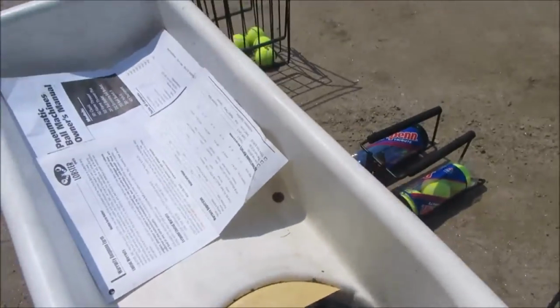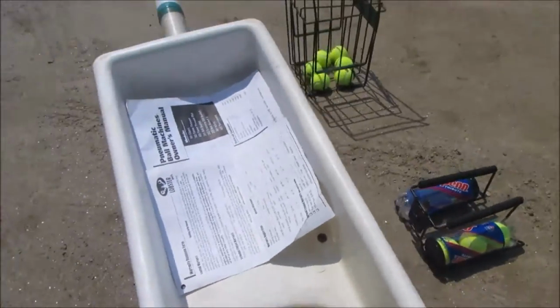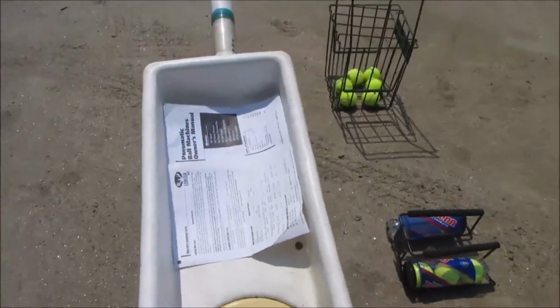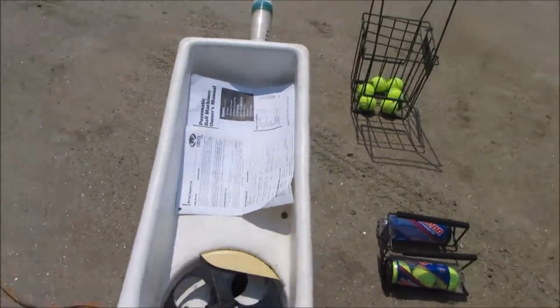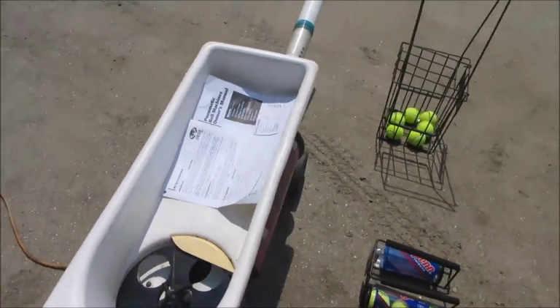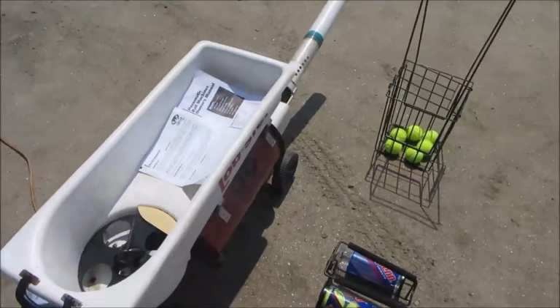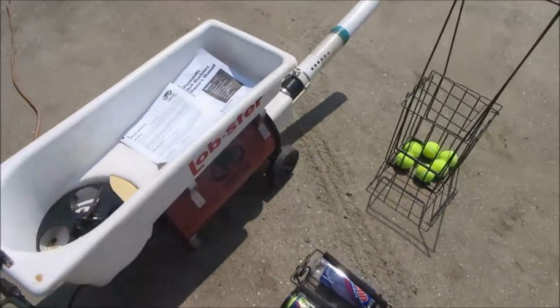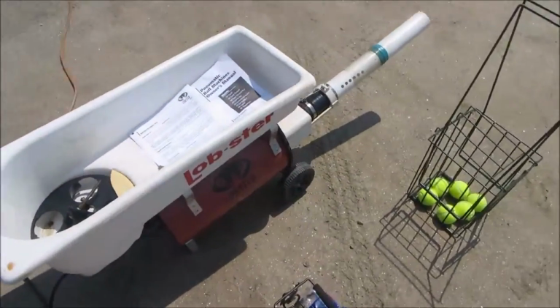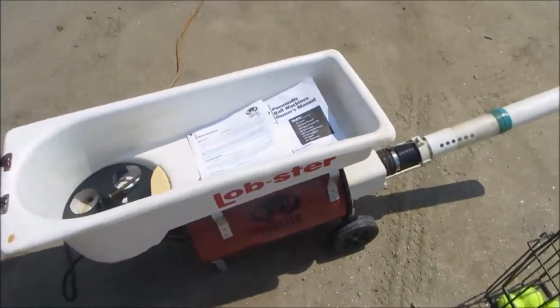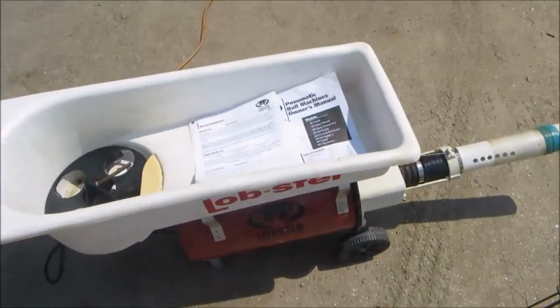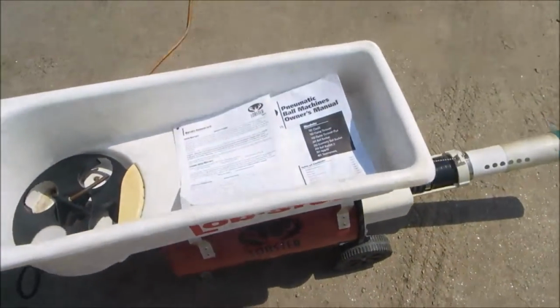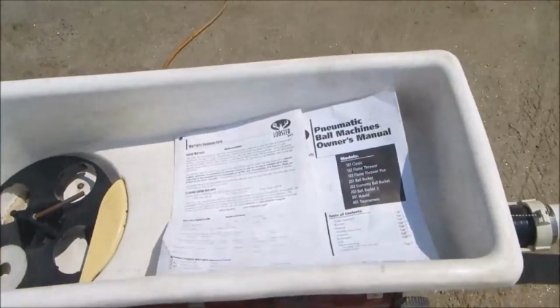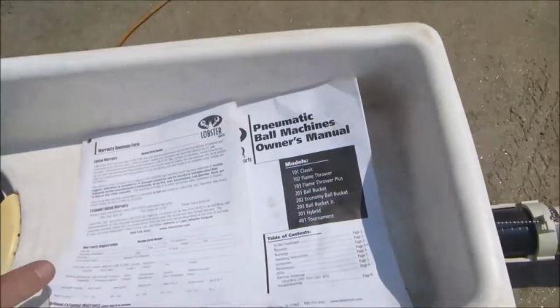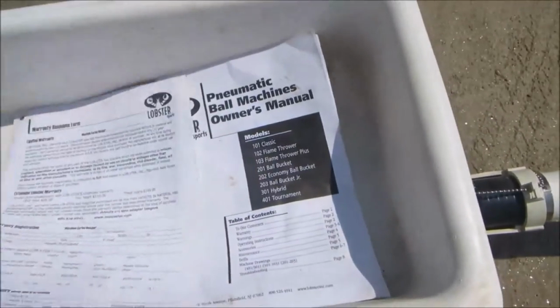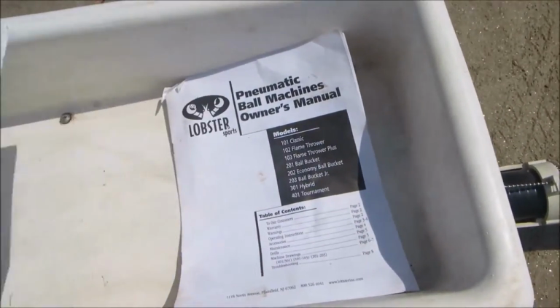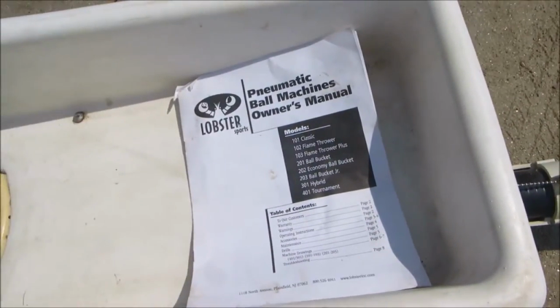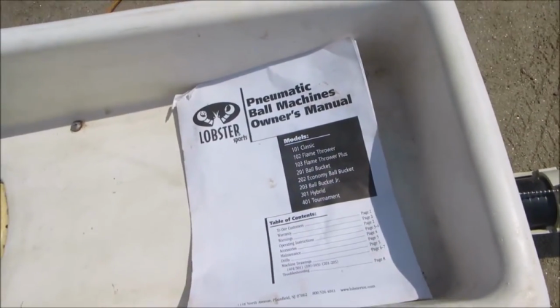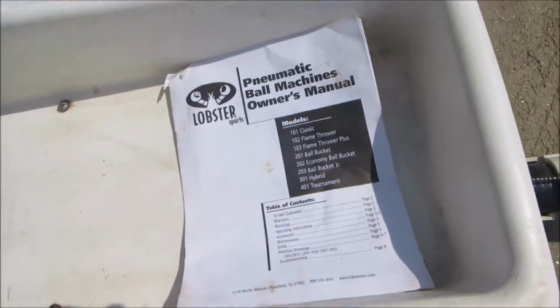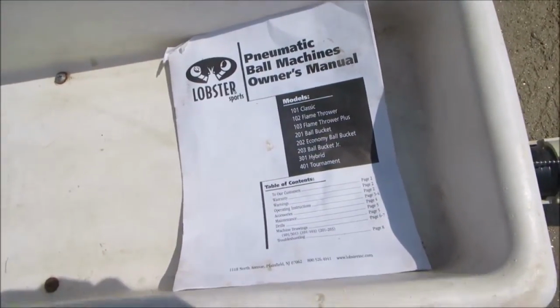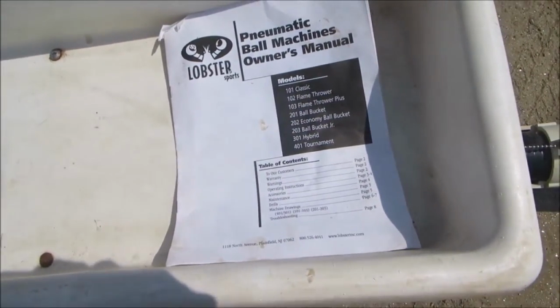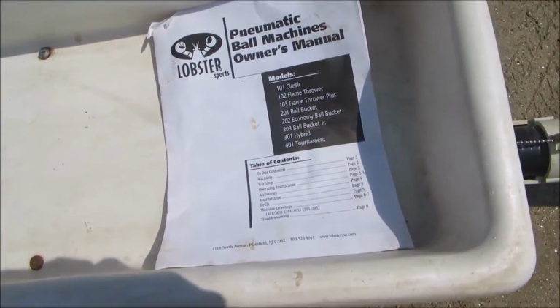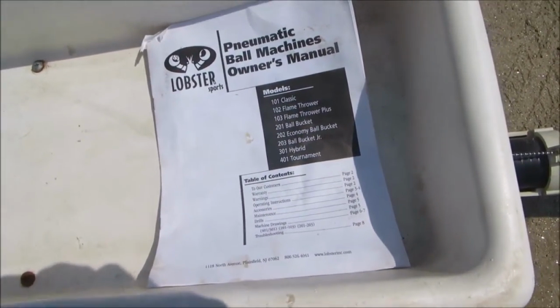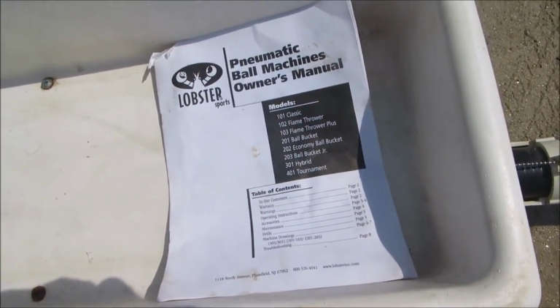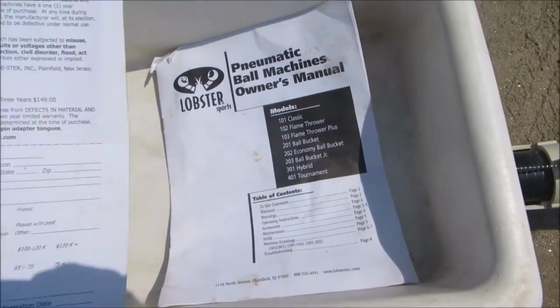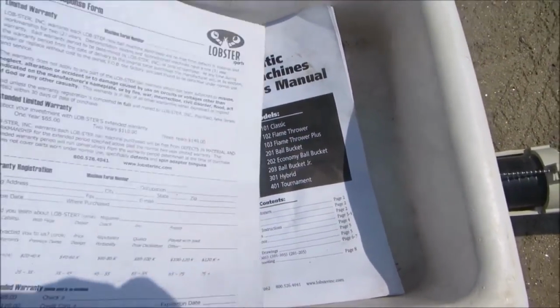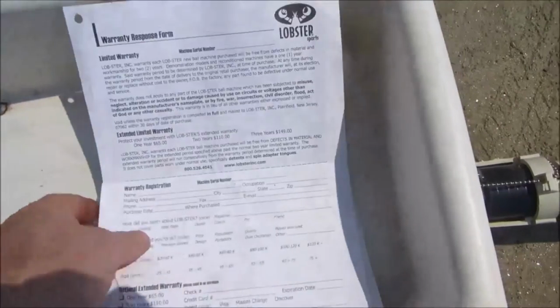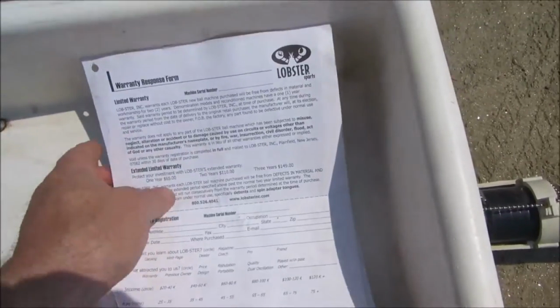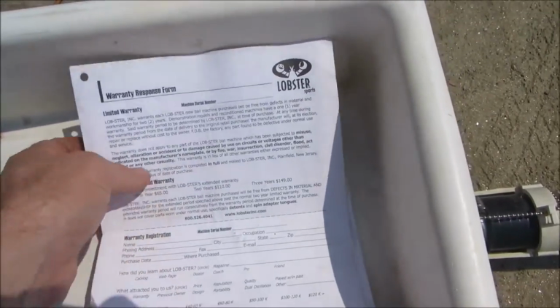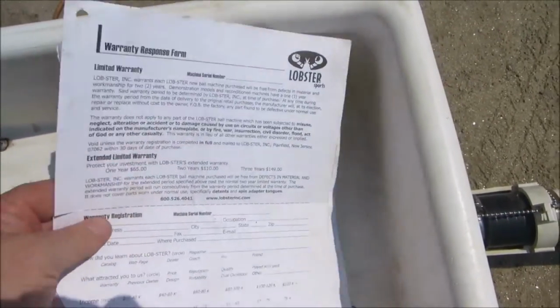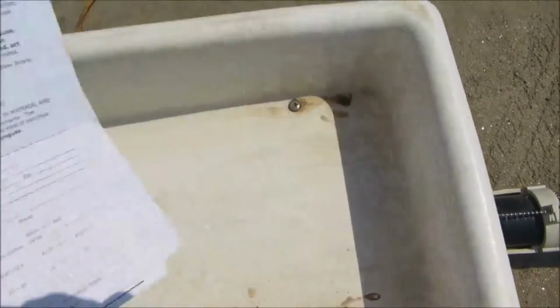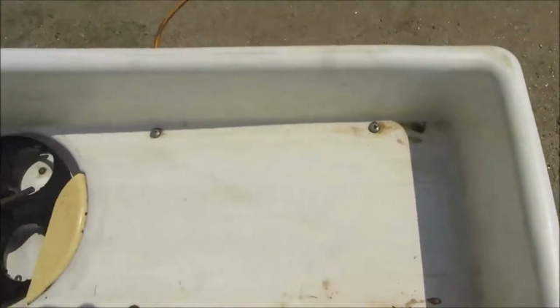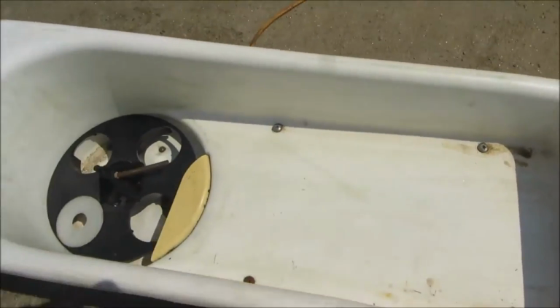I have the paperwork for it. This is several years old — I've had it for quite a while. Our first house had a tennis court, and then it's been in storage since then.